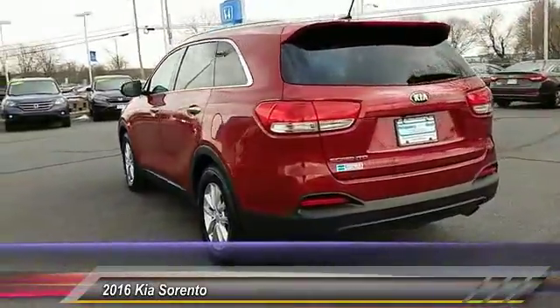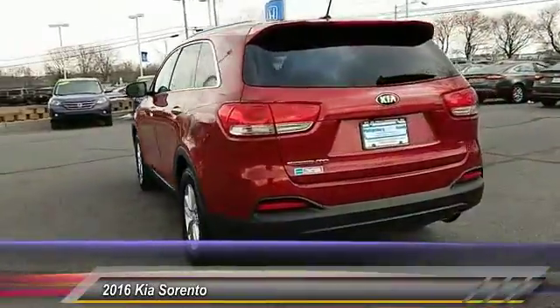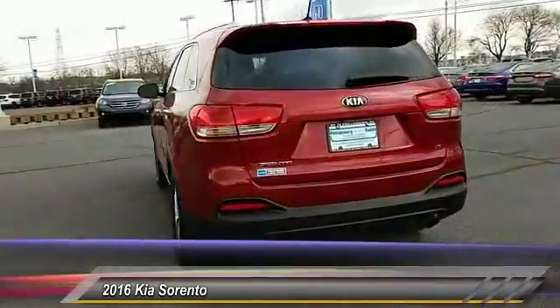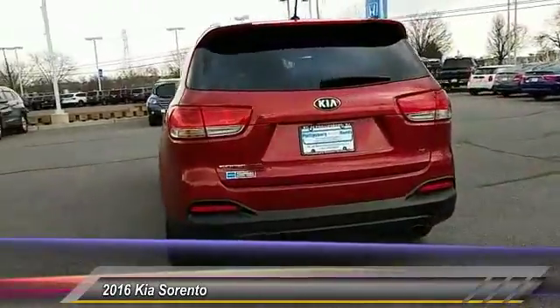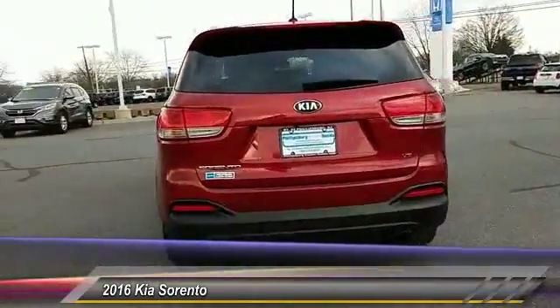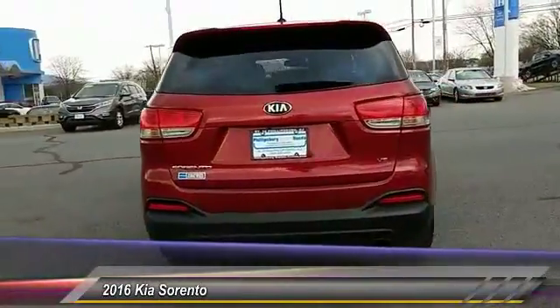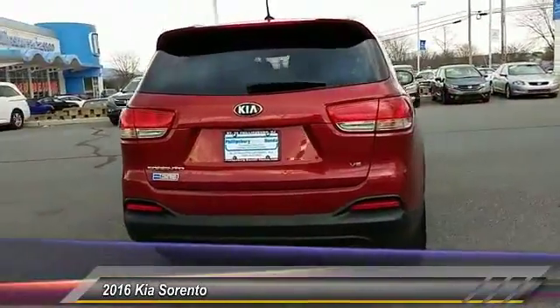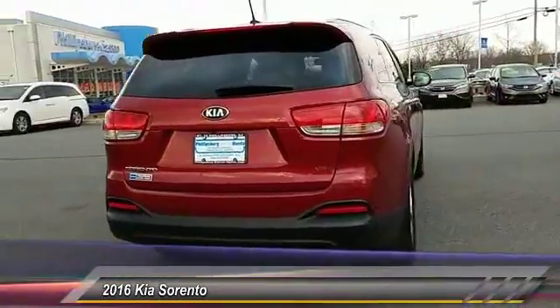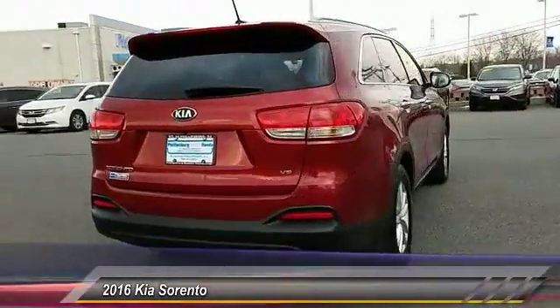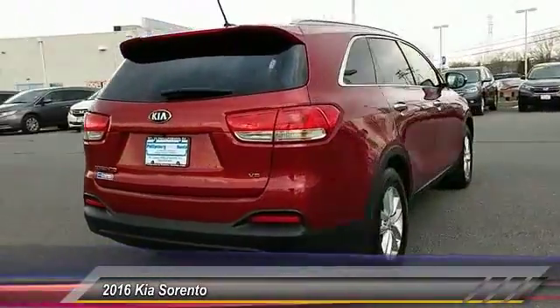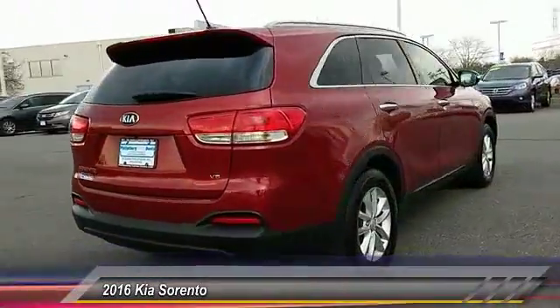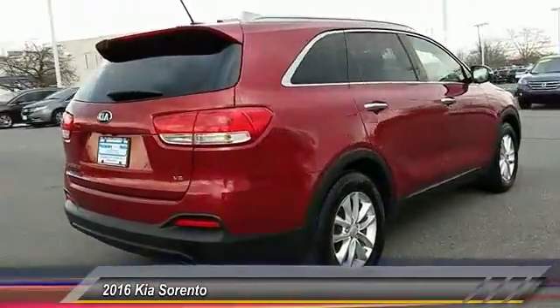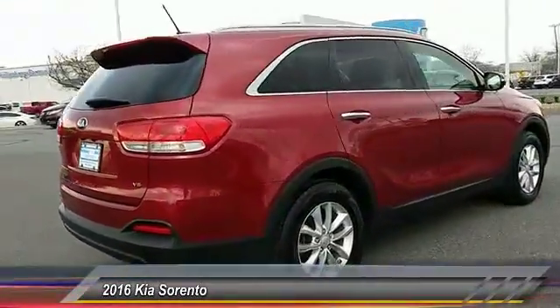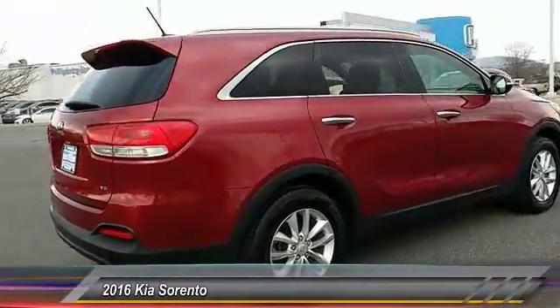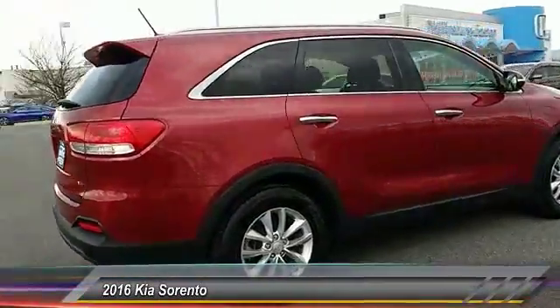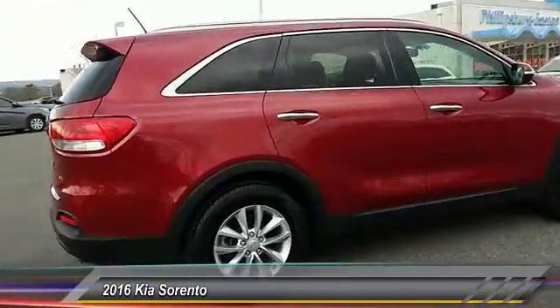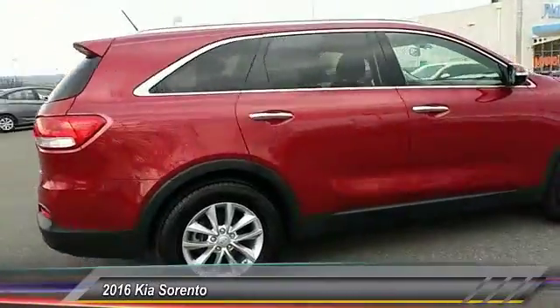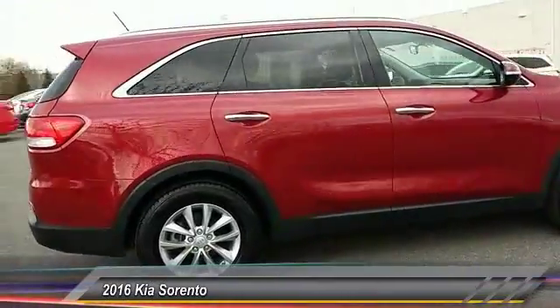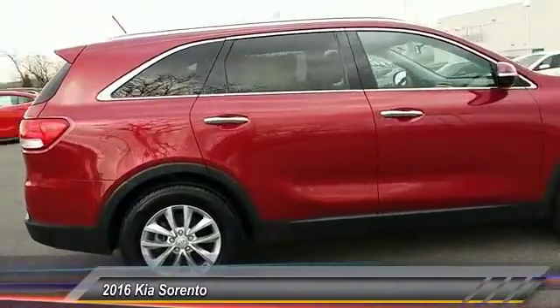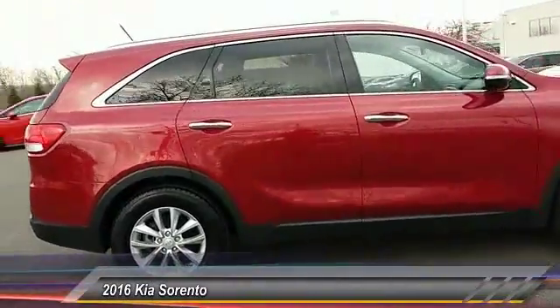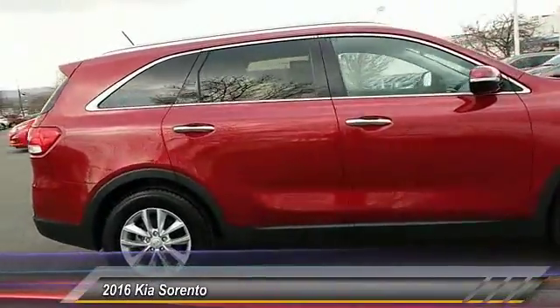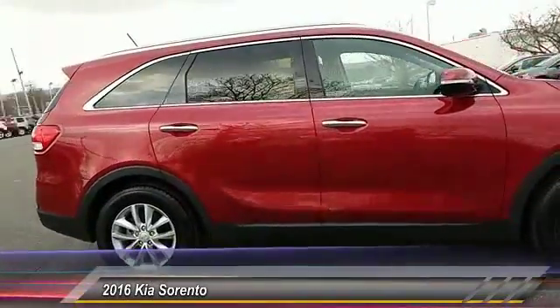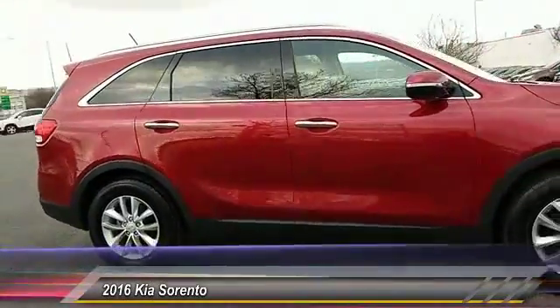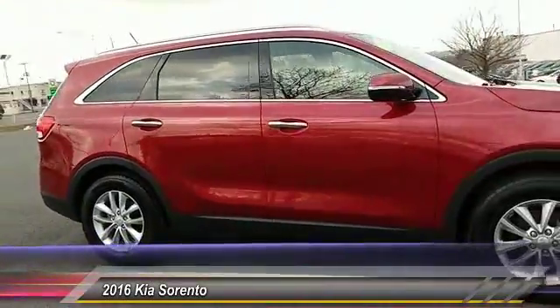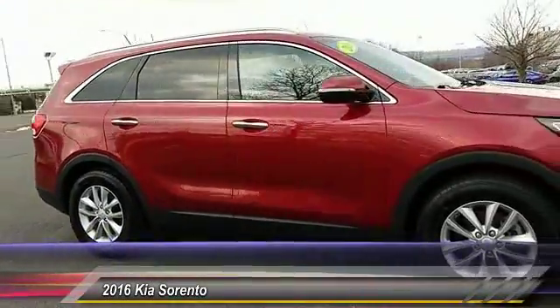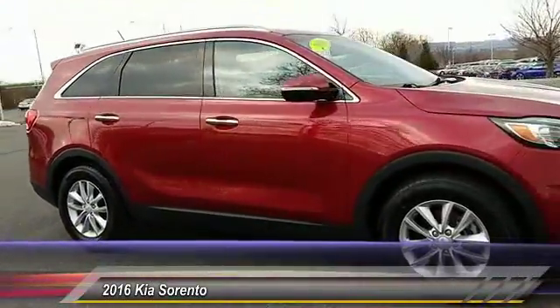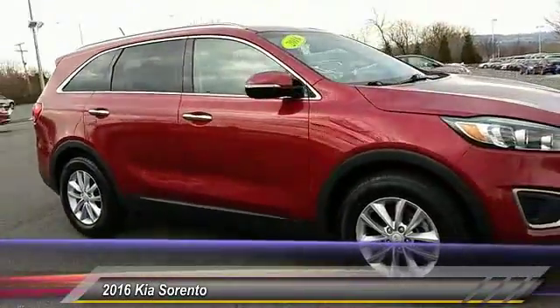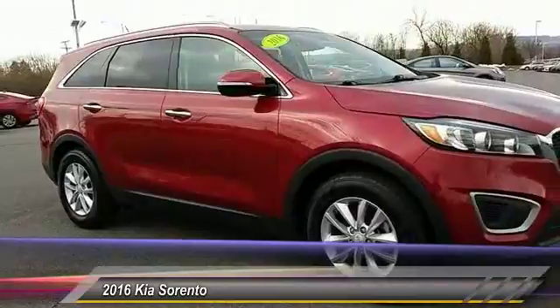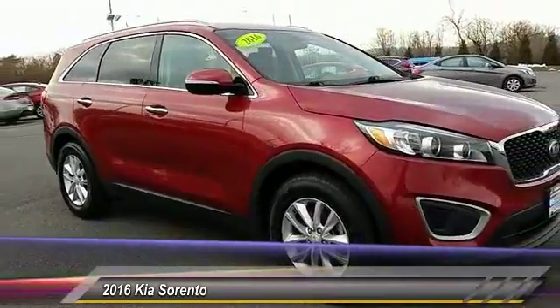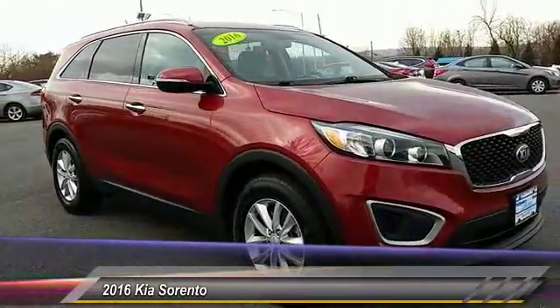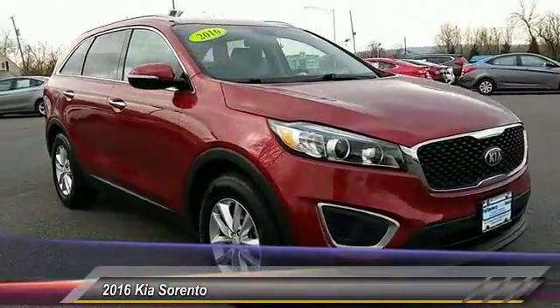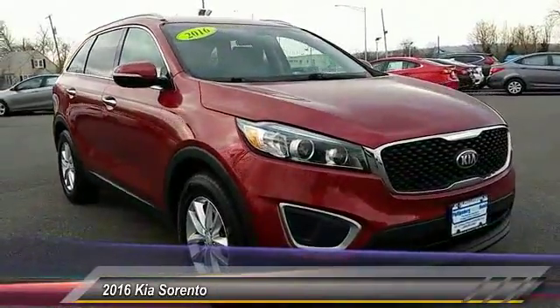This vehicle has less than 45,000 miles. Here are some of this vehicle's great options: stability control, traction control, keyless entry, steering wheel audio control, anti-lock braking system.